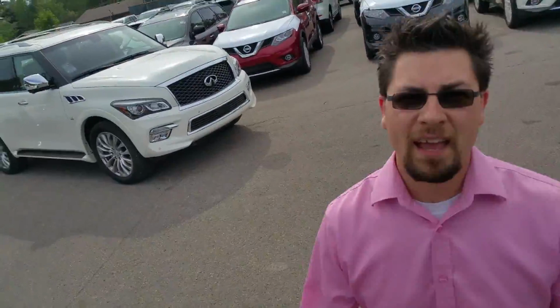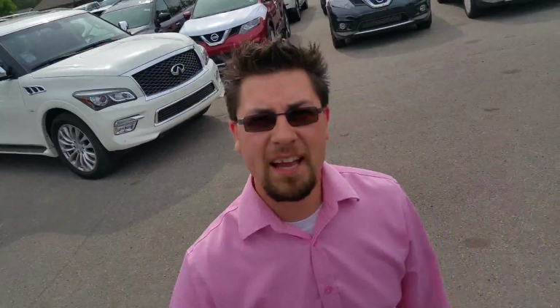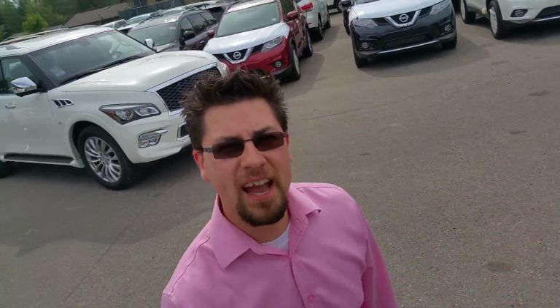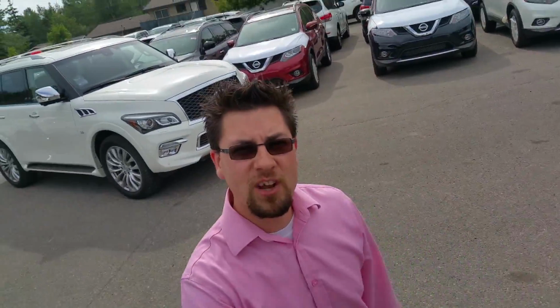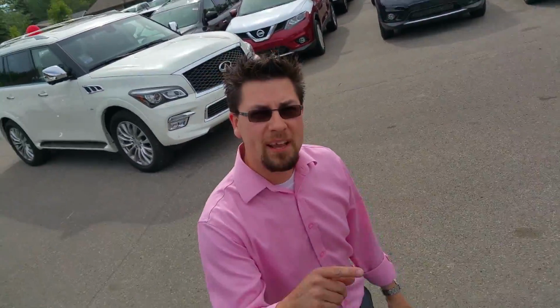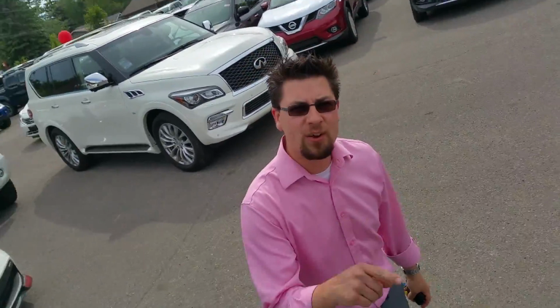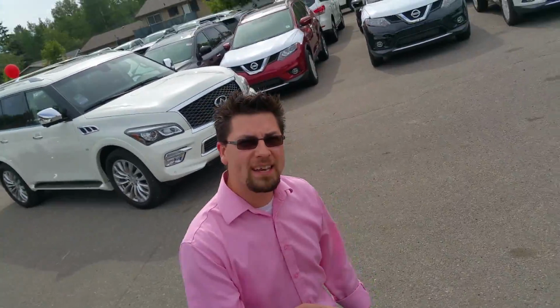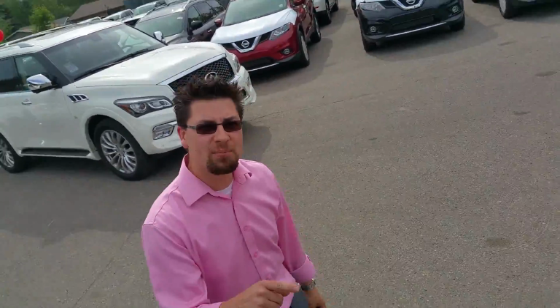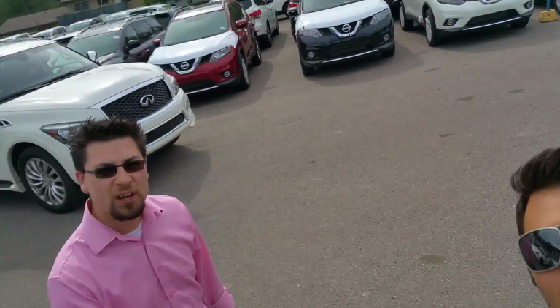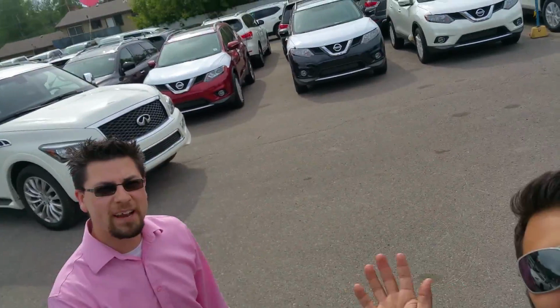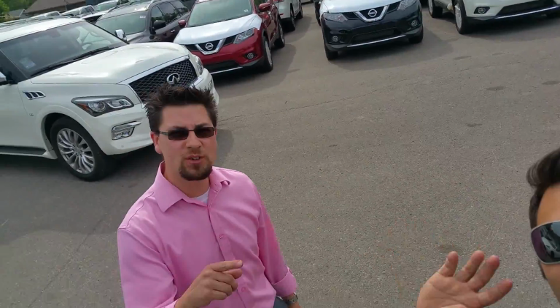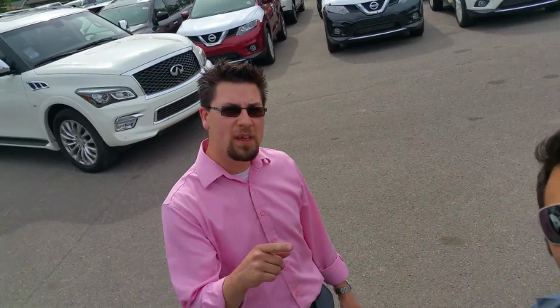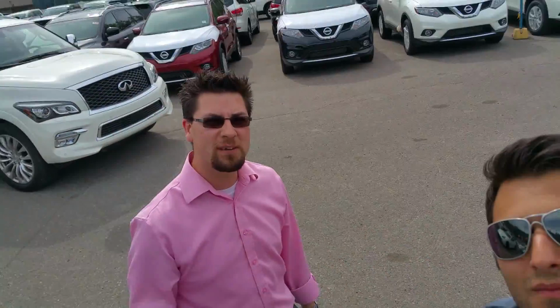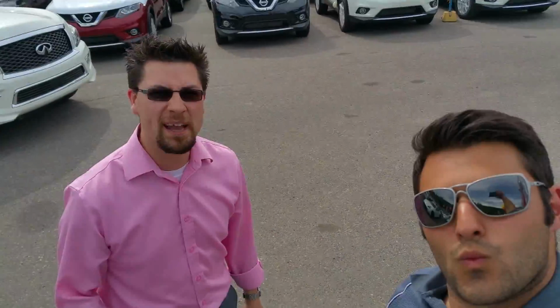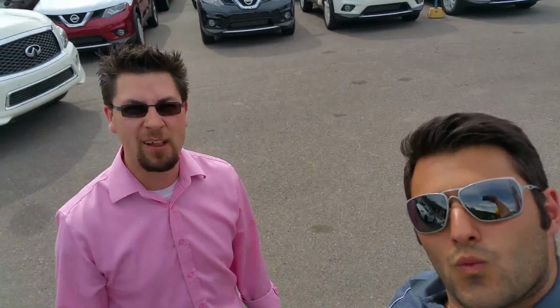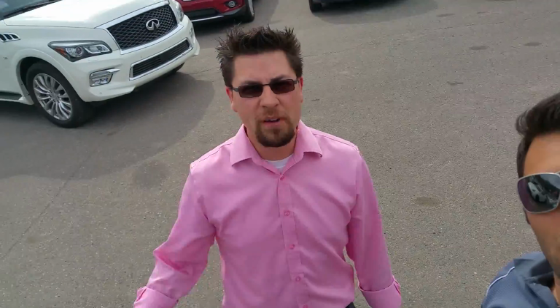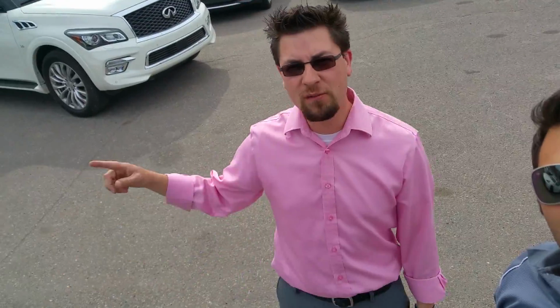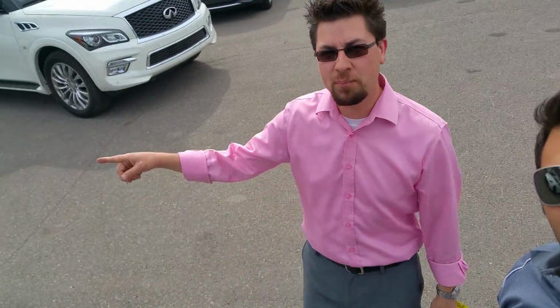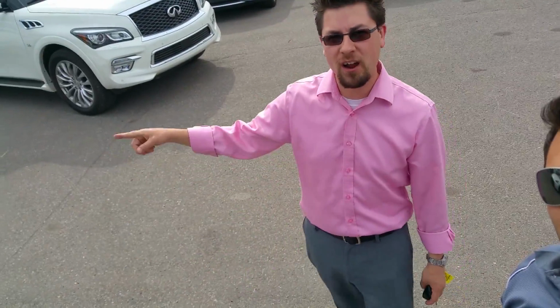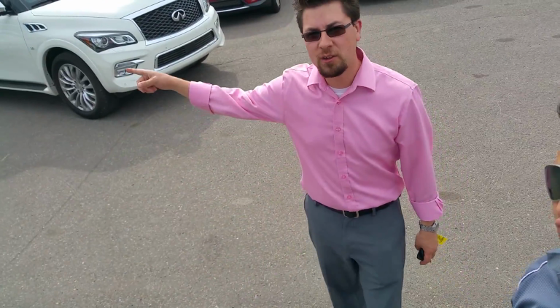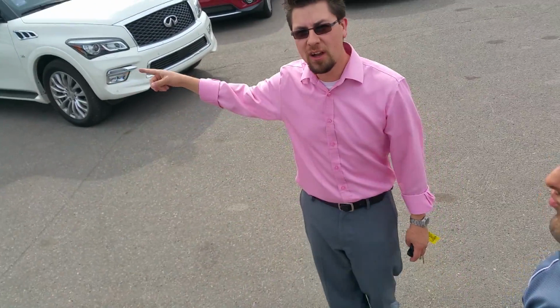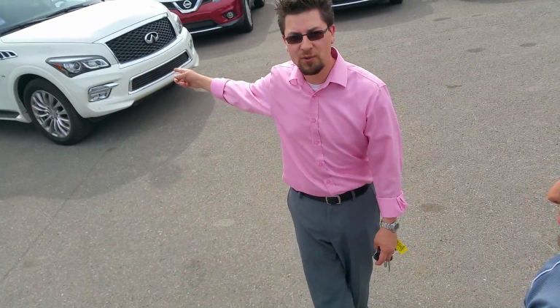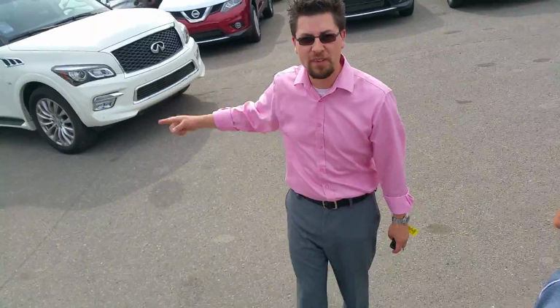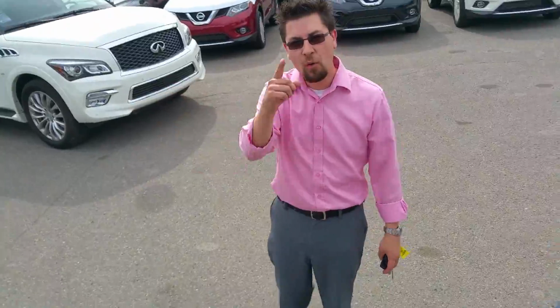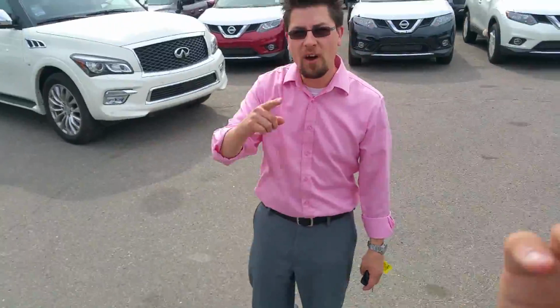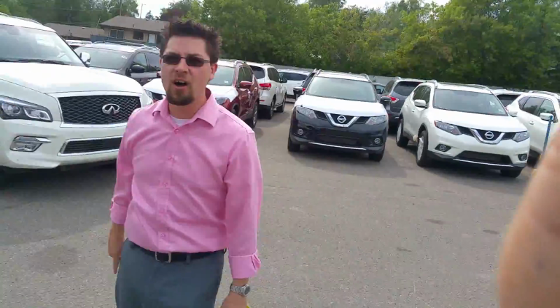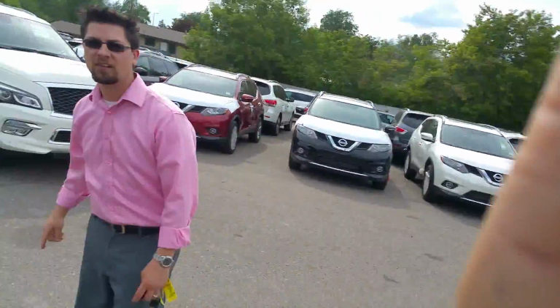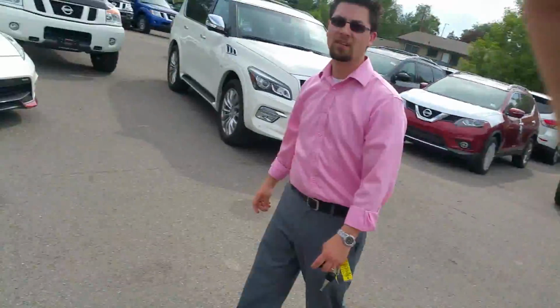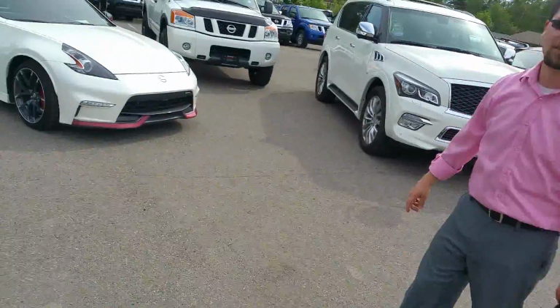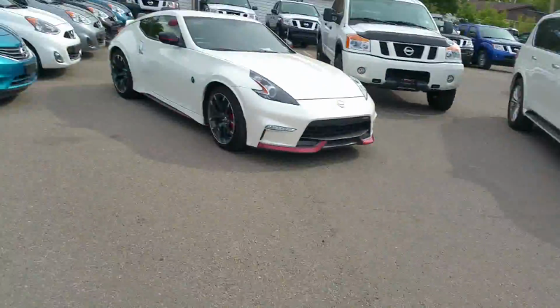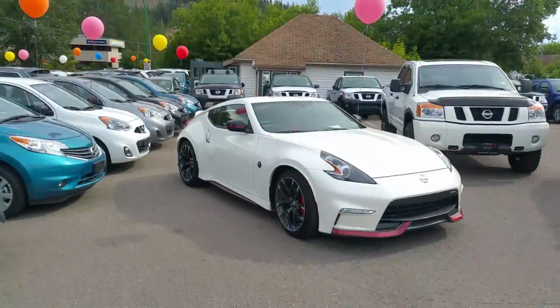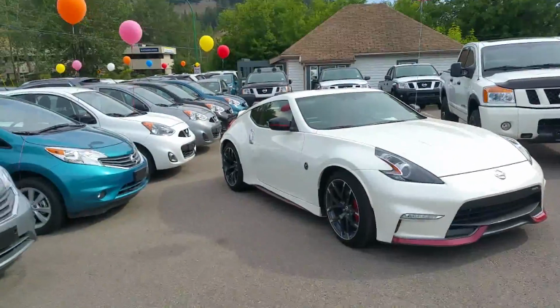Hey guys, Ty here and Dominic here at Northland Nissan in Prince George, inviting you to the 2015 mega sale. Whether you're looking for a sports car, used truck, or luxury SUV, we've got it all.